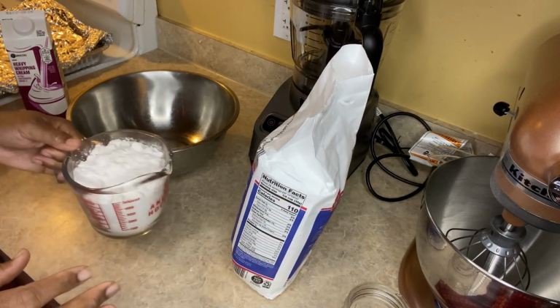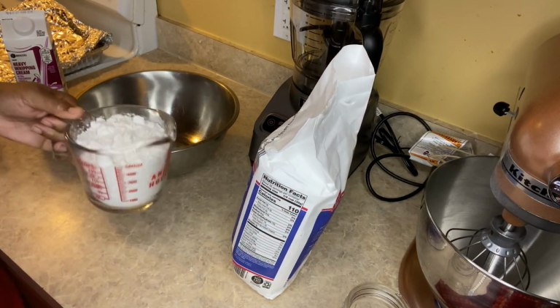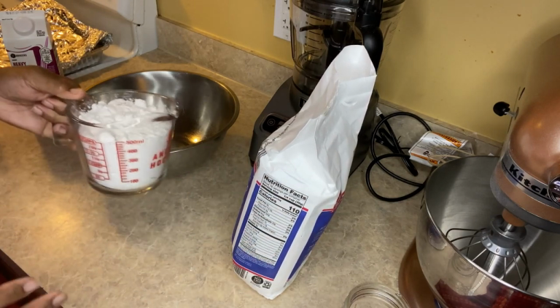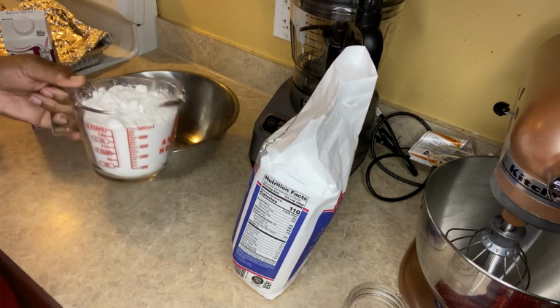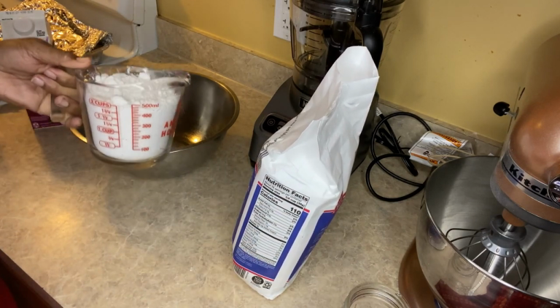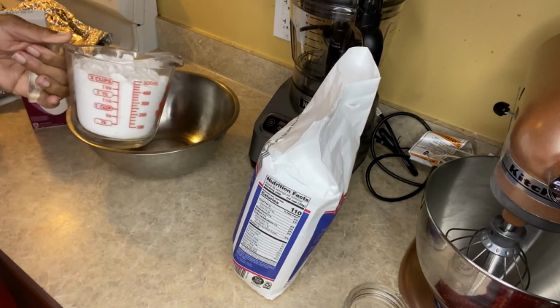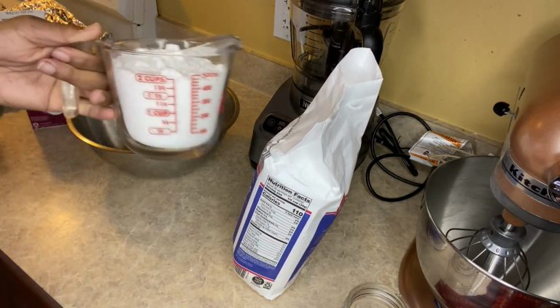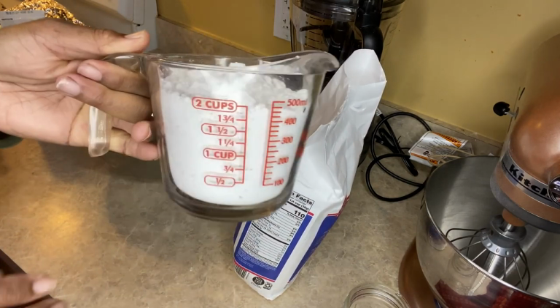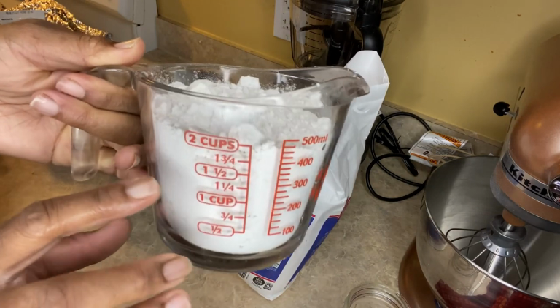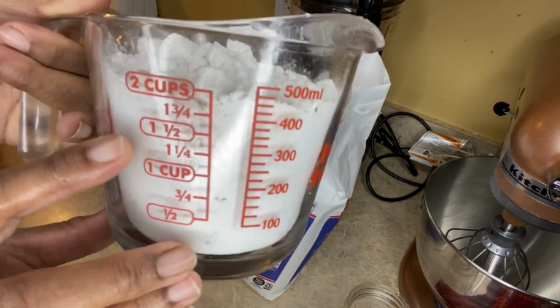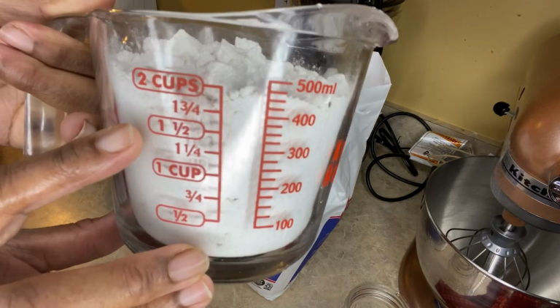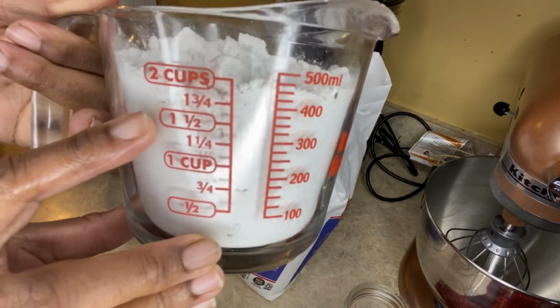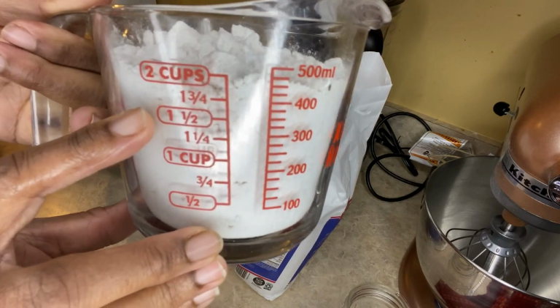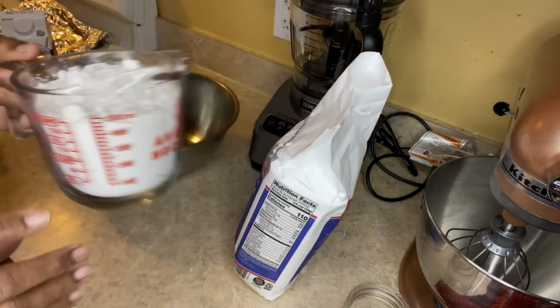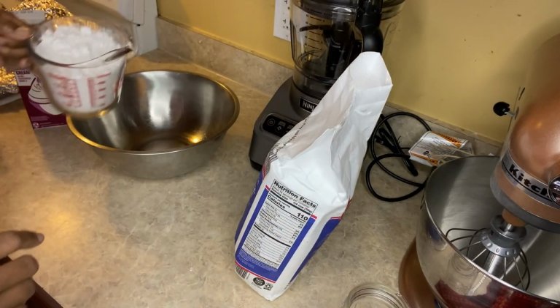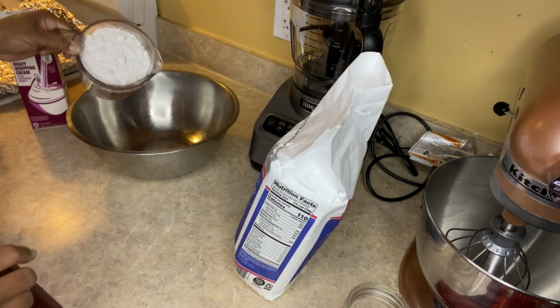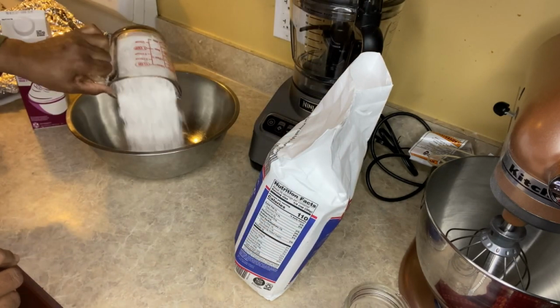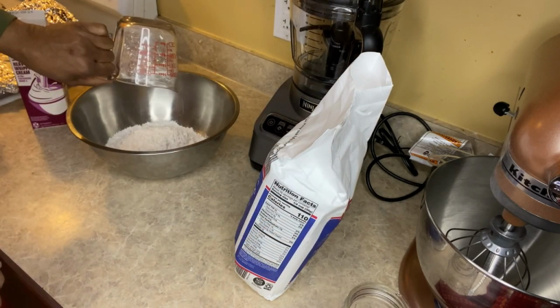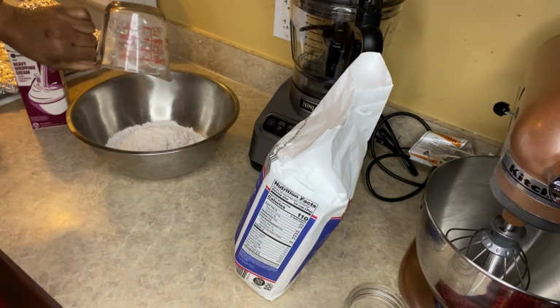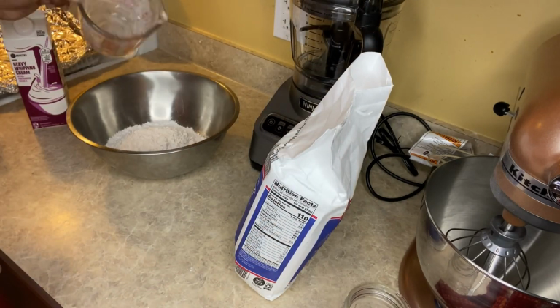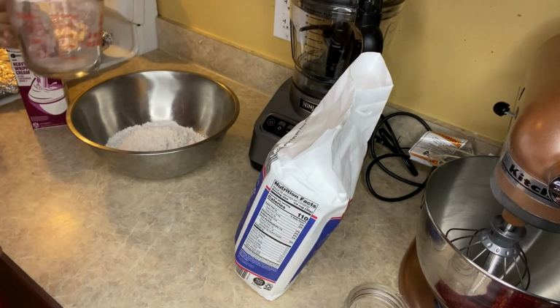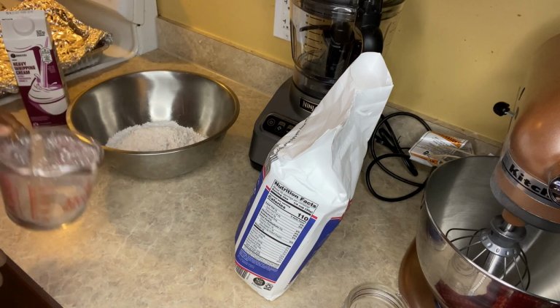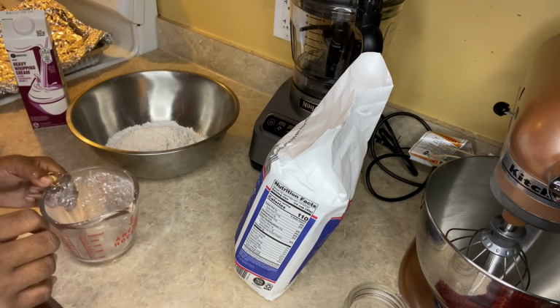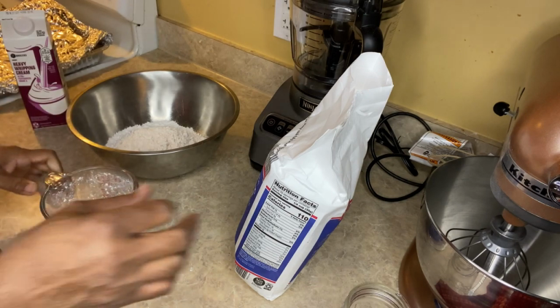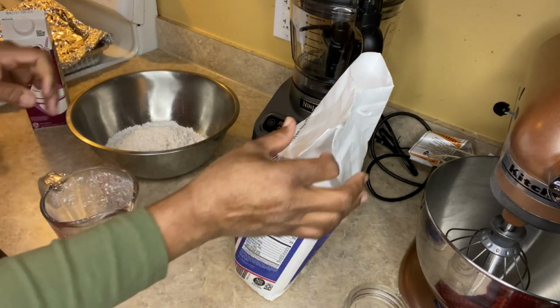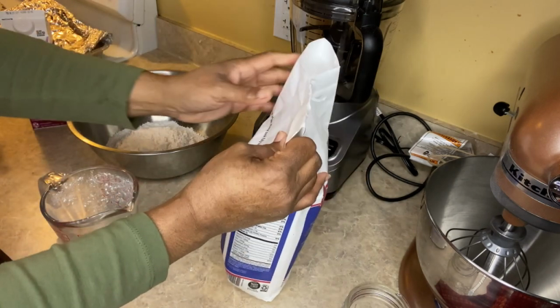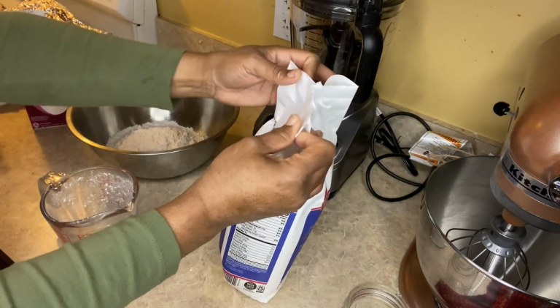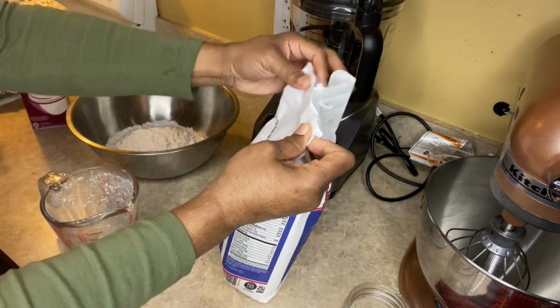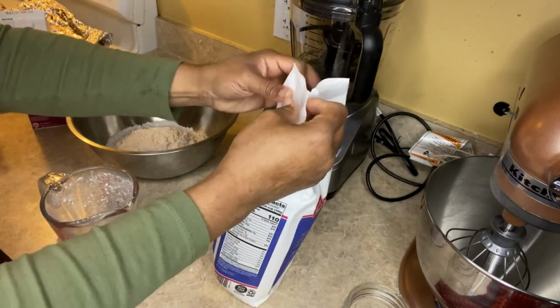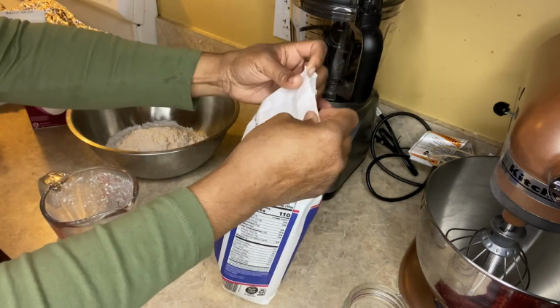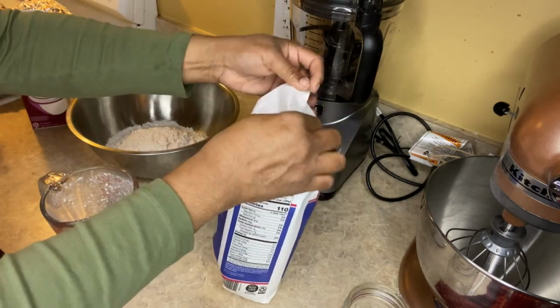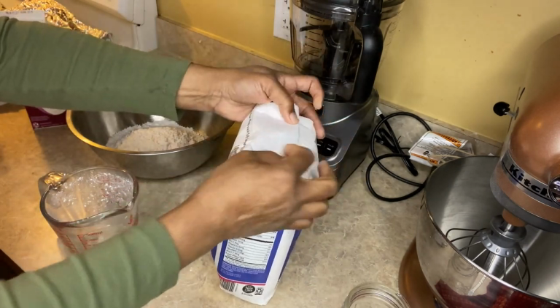So I'm adding two cups of flour to my bowl, and to those two cups of flour I will be adding two cups of heavy whipping cream.